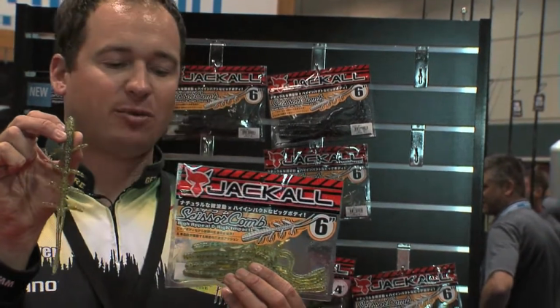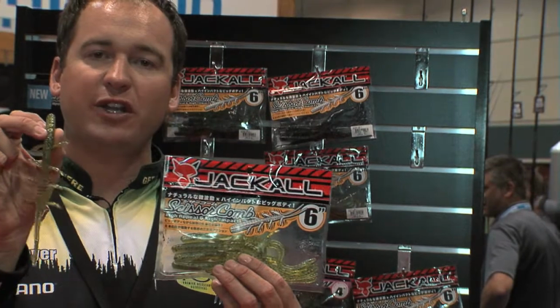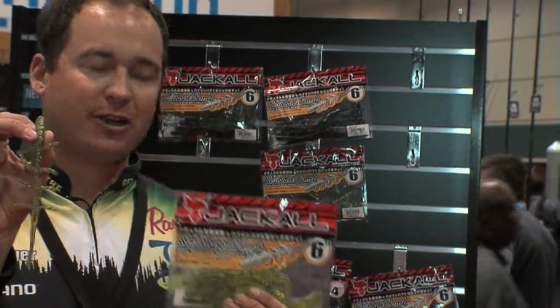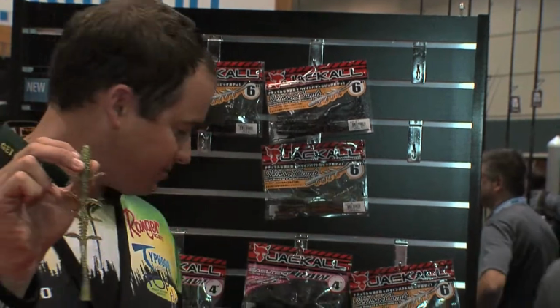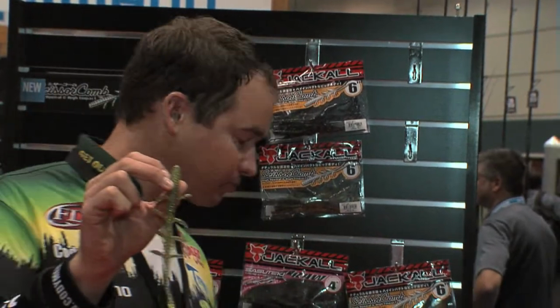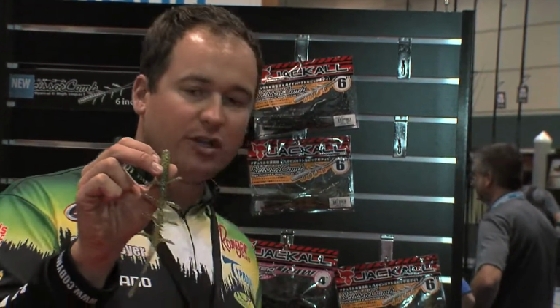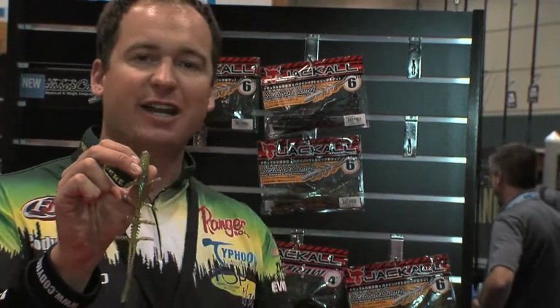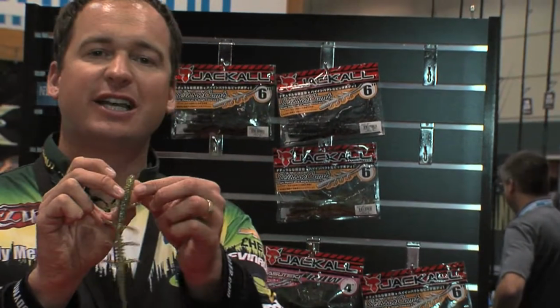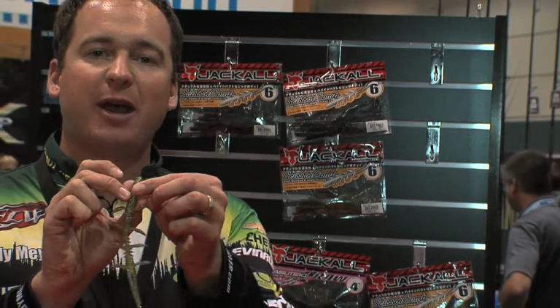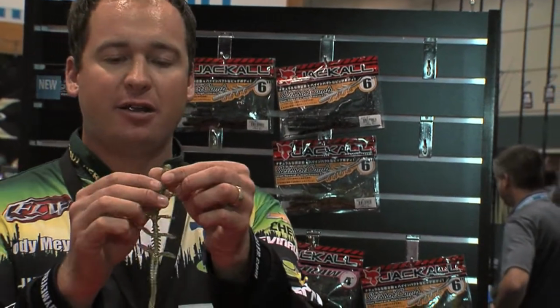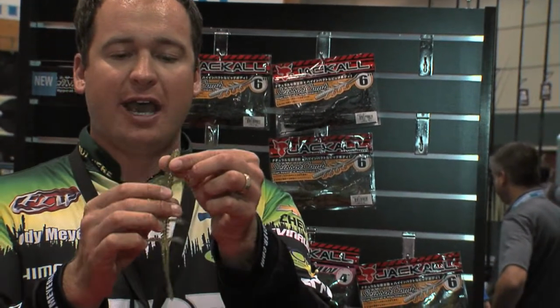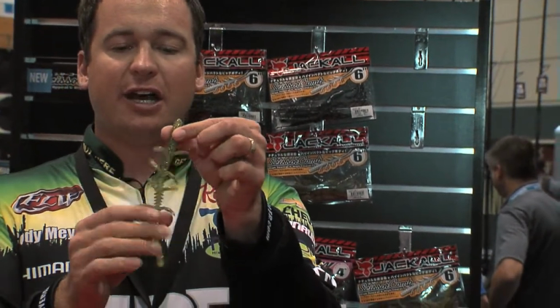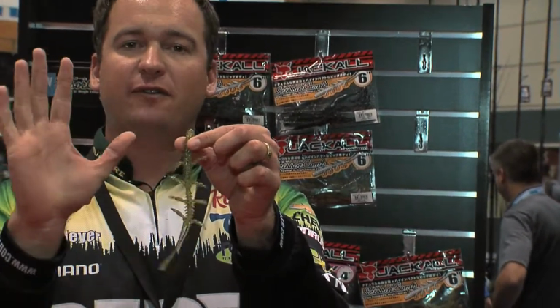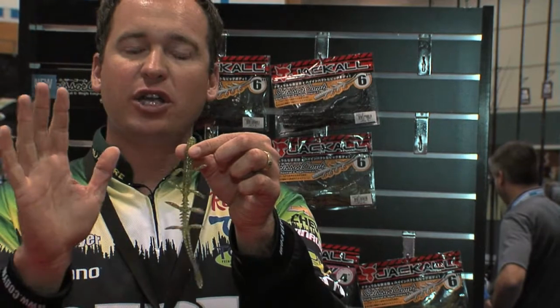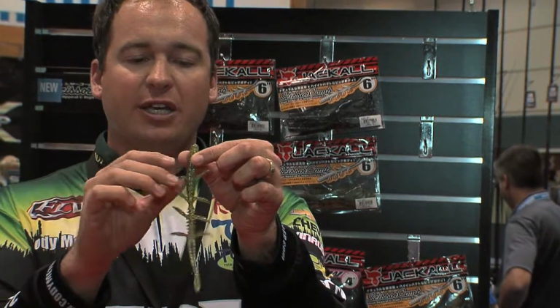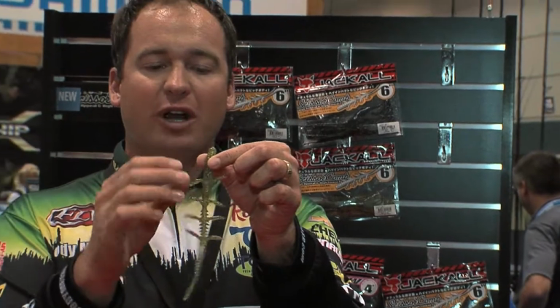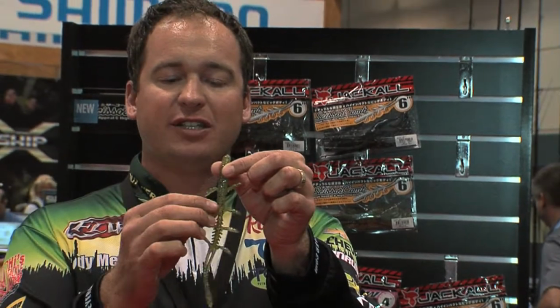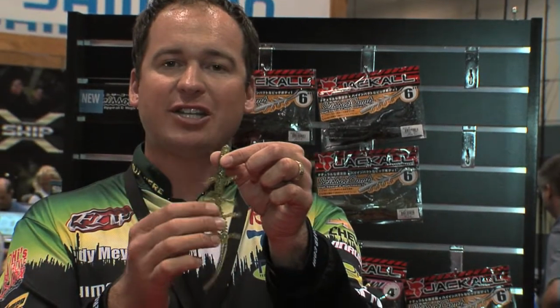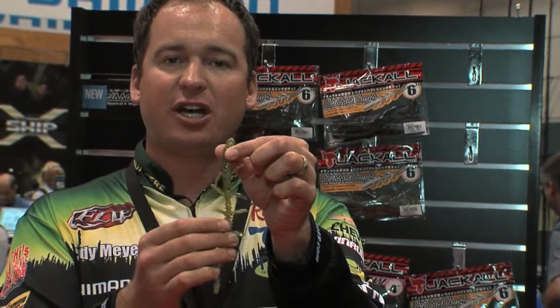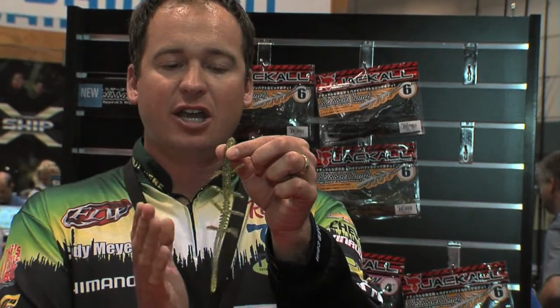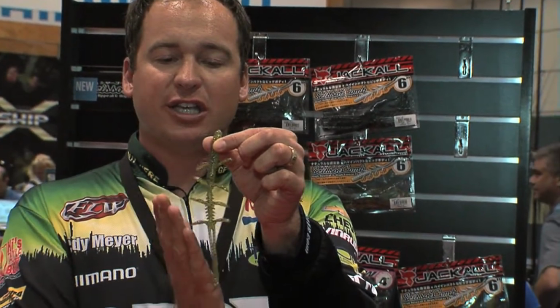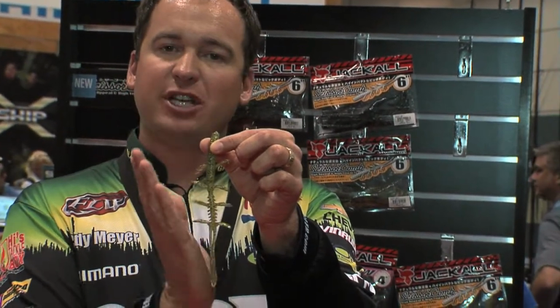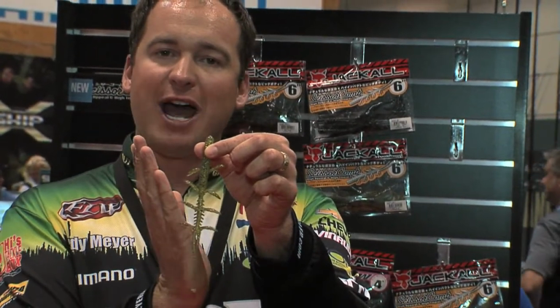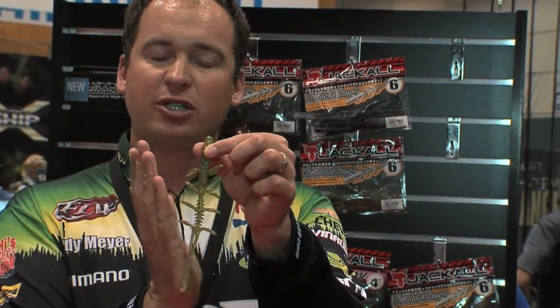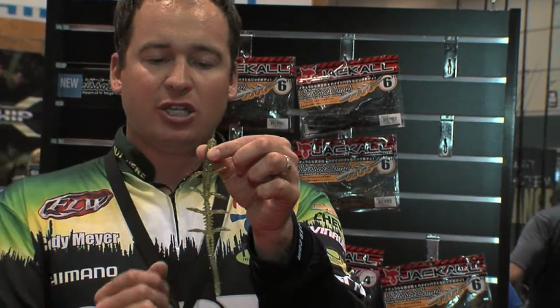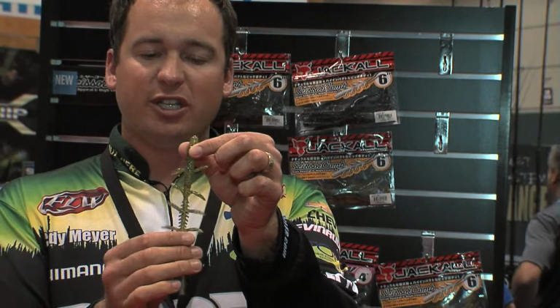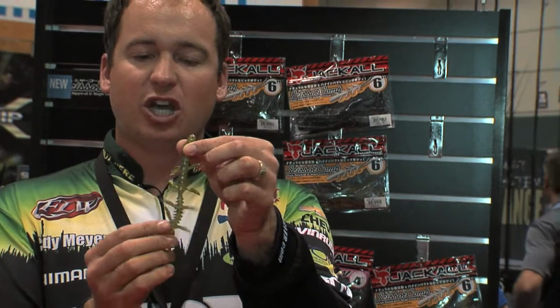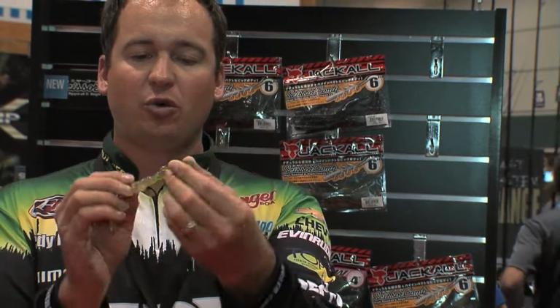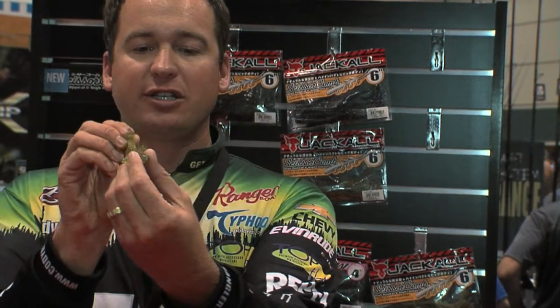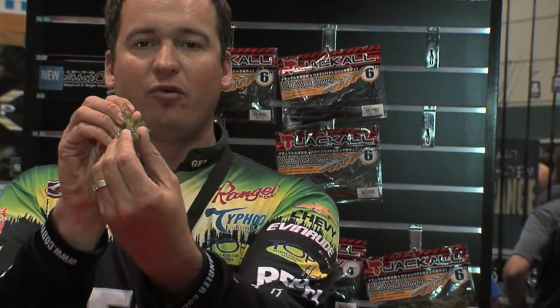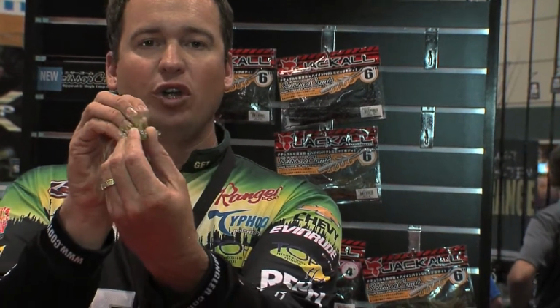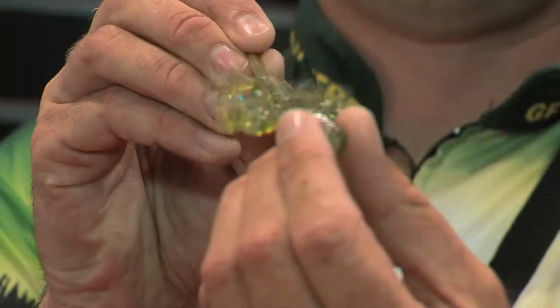Some cool features about this bait: it's a six inch bait and it looks very unique. We're going to have these attached legs on it — you can see they're positioned backwards, so when this bait is going through the water, it's going to have really good action.